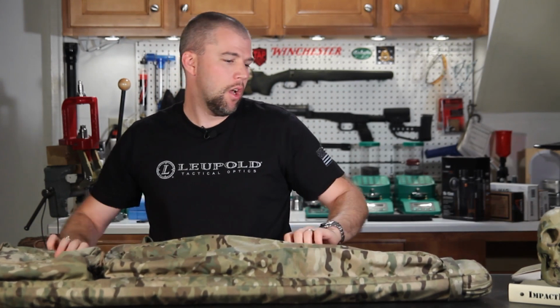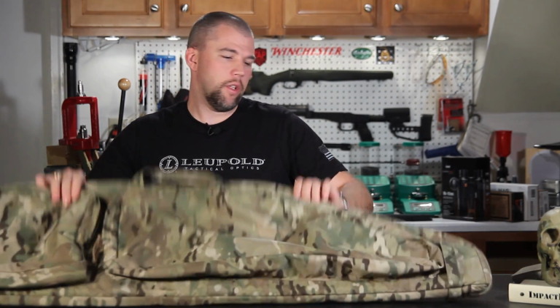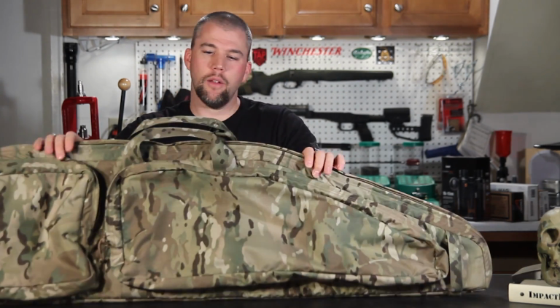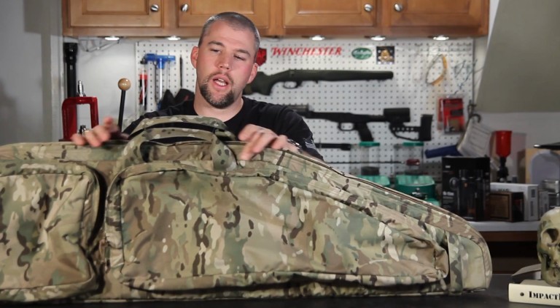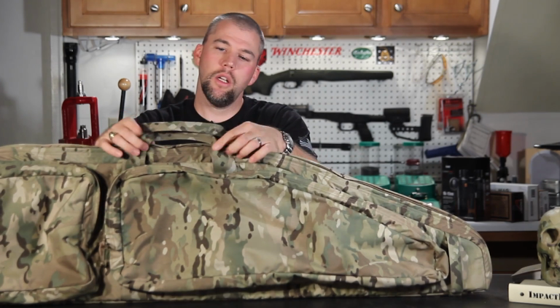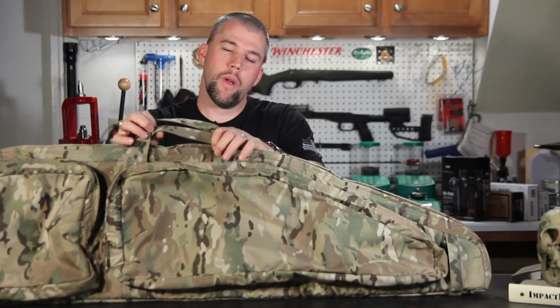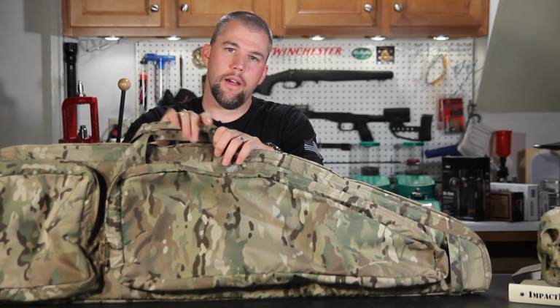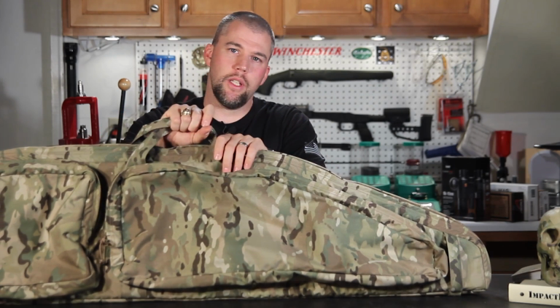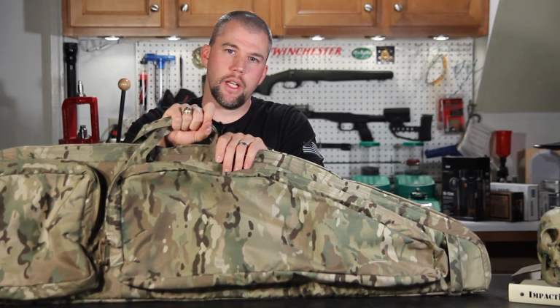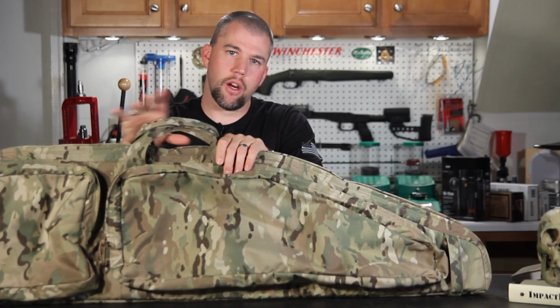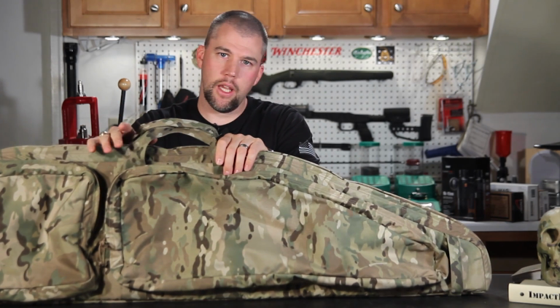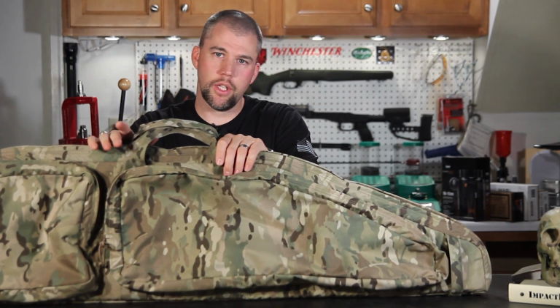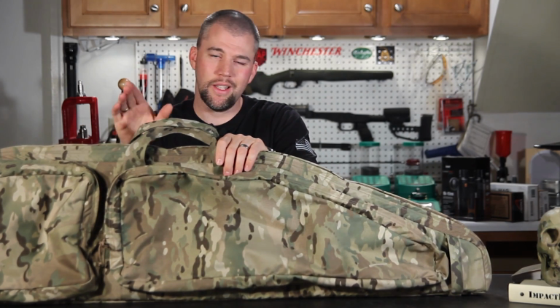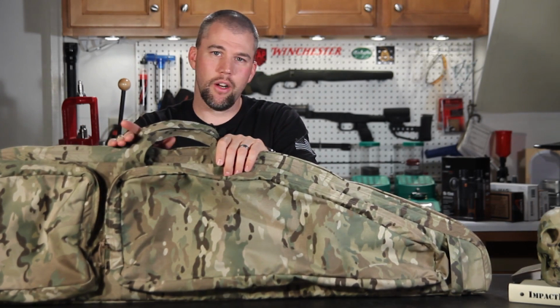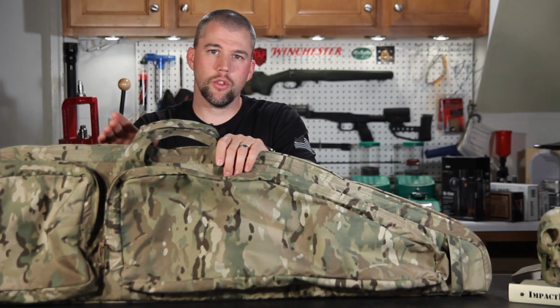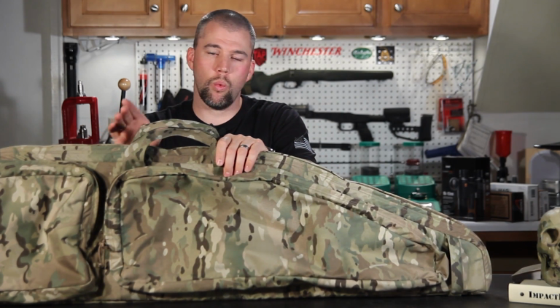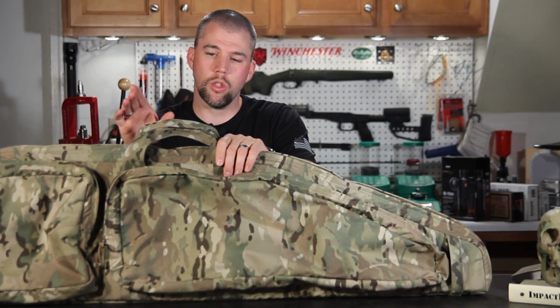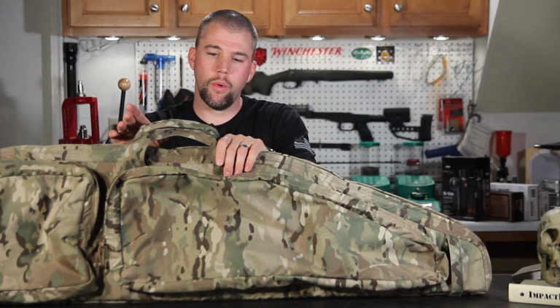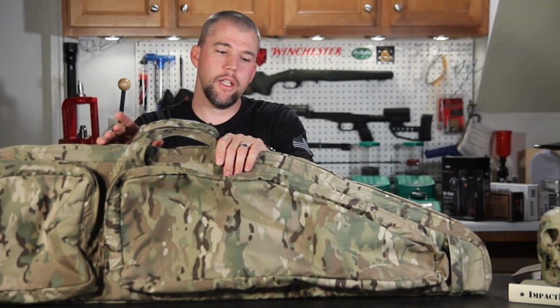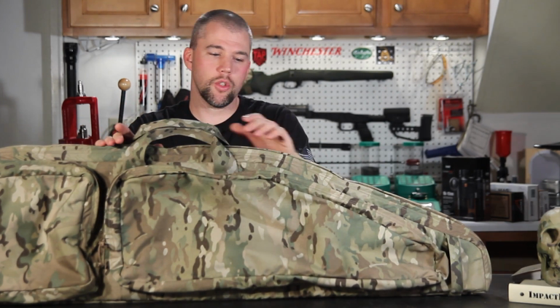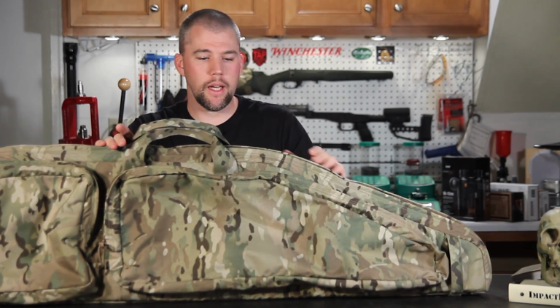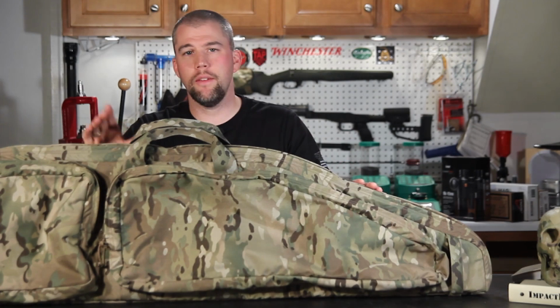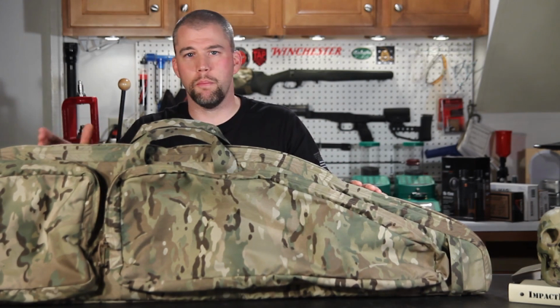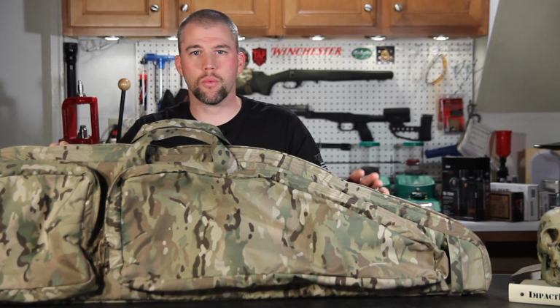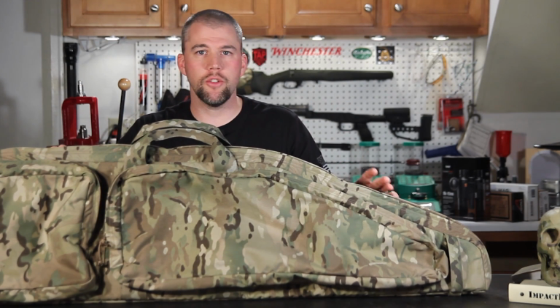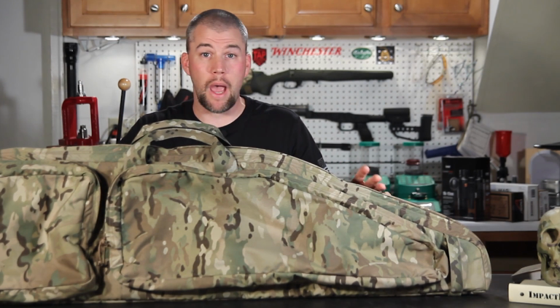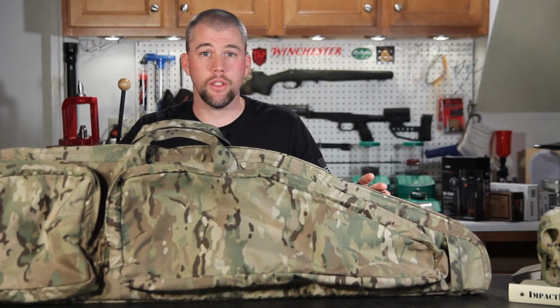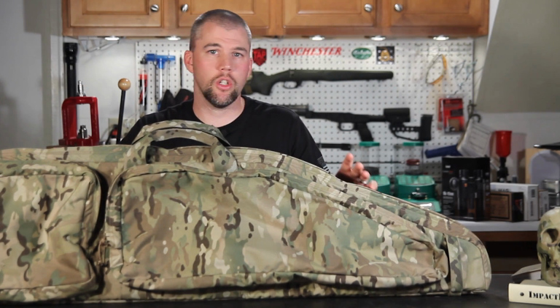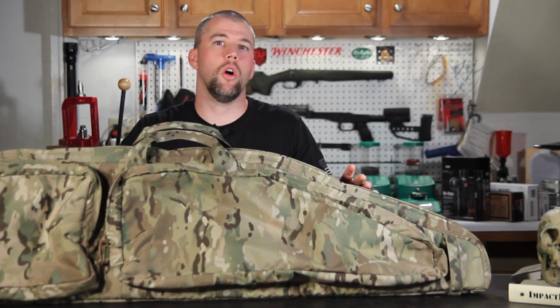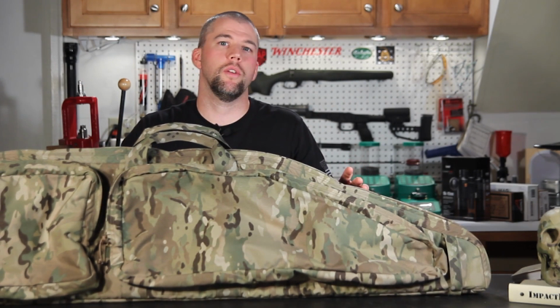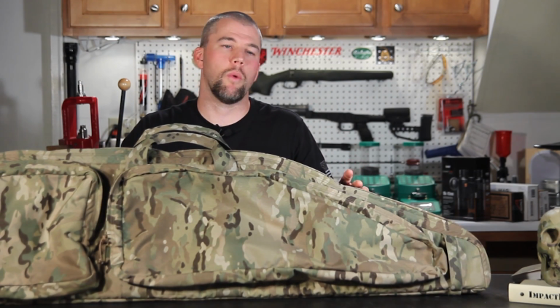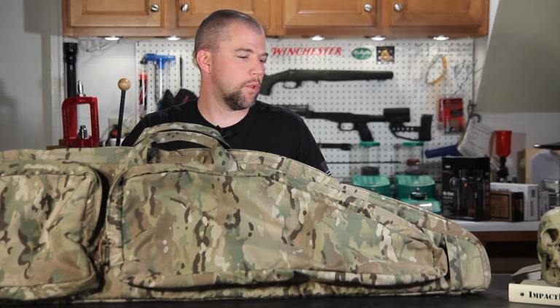On the outside, we have these nice carry handles and they were positioned to try to give you the best range of balance across different rifles.